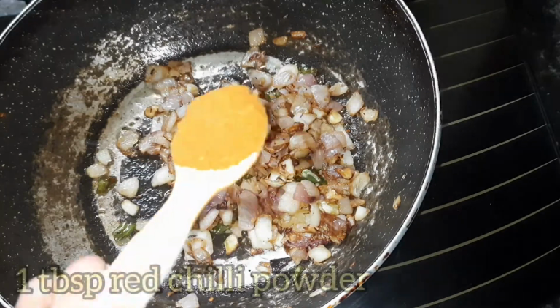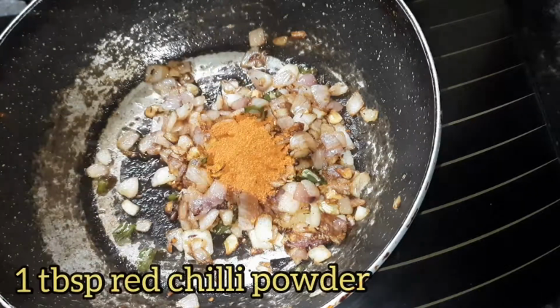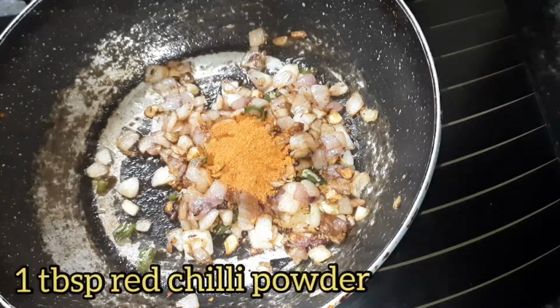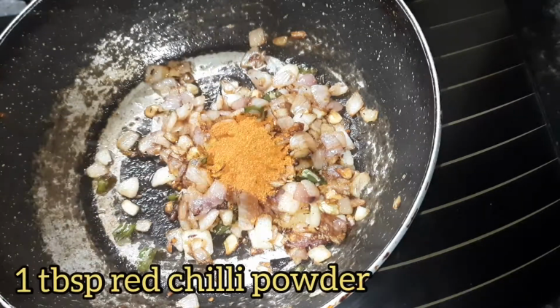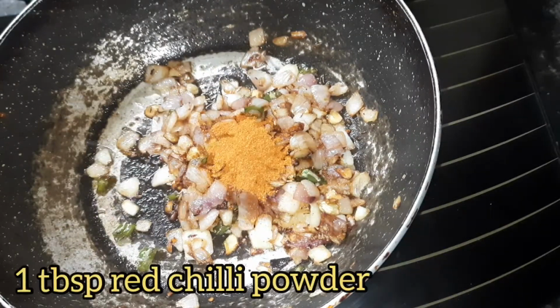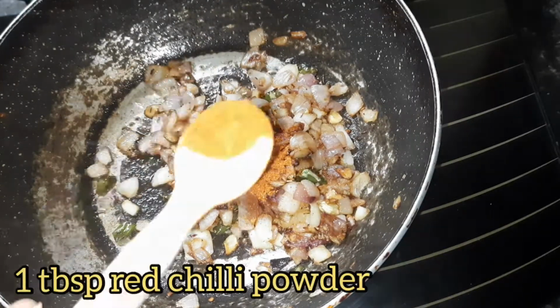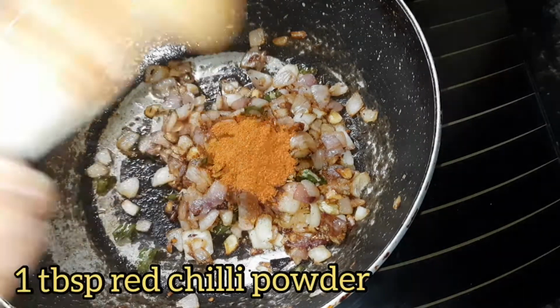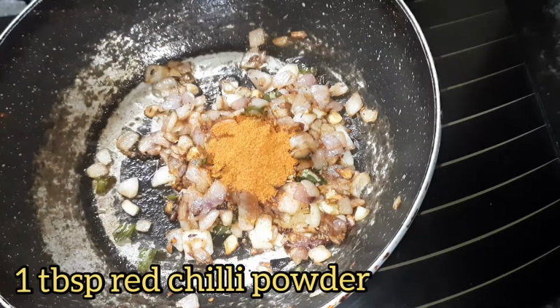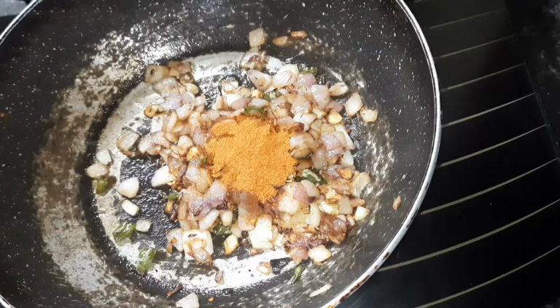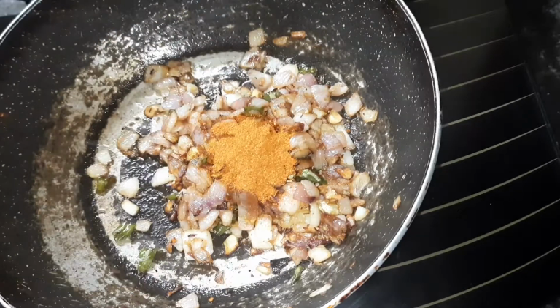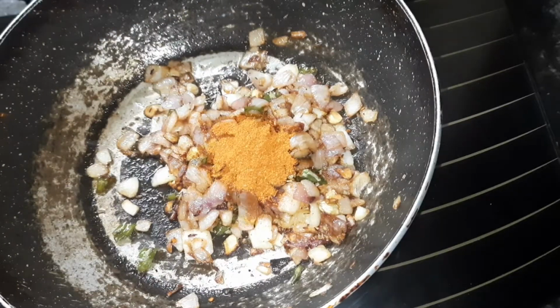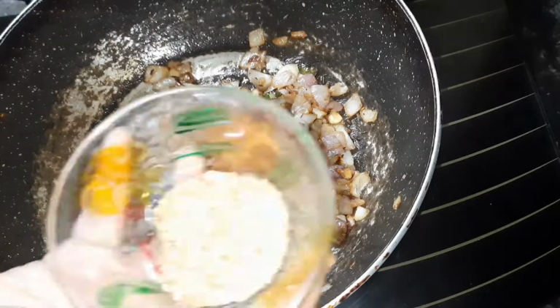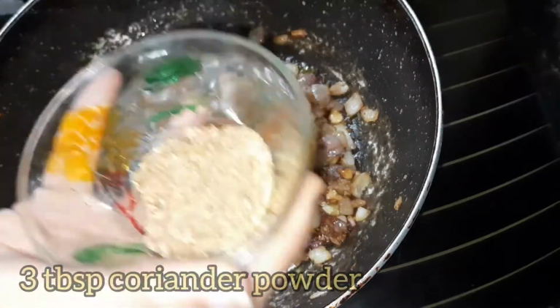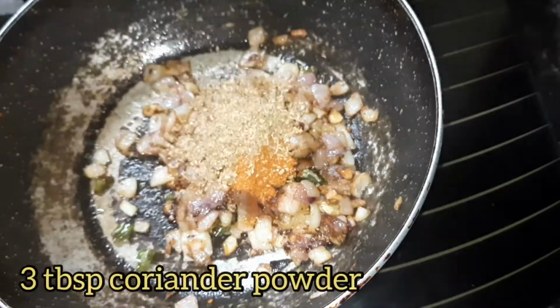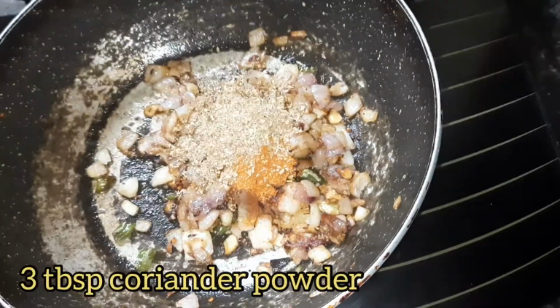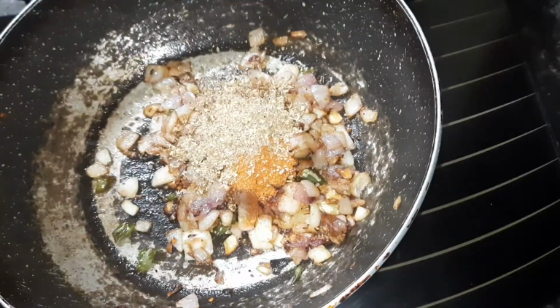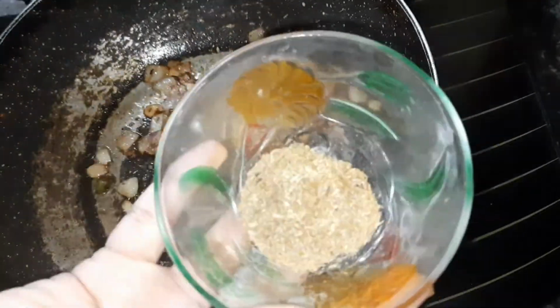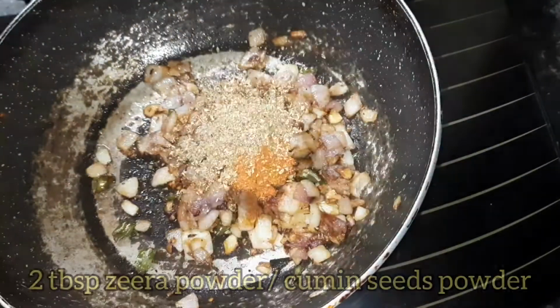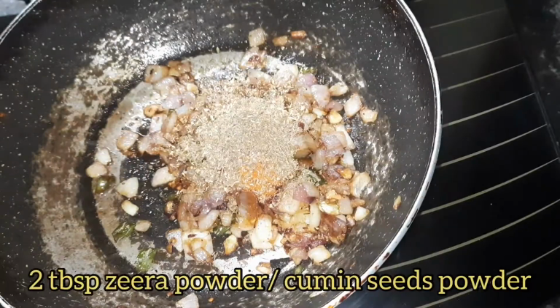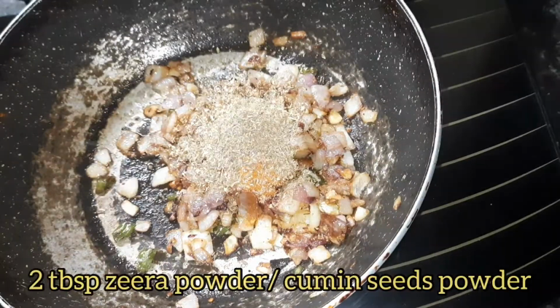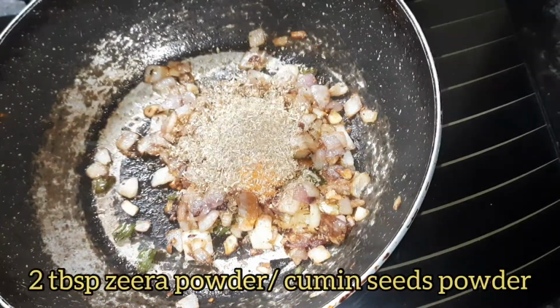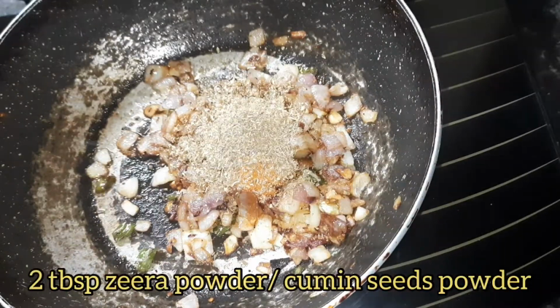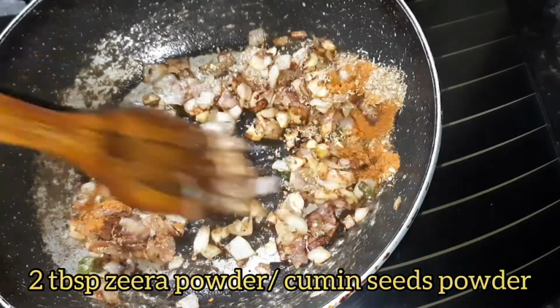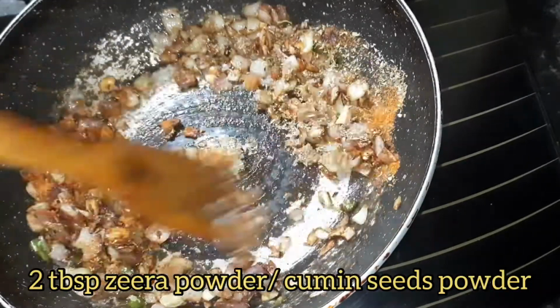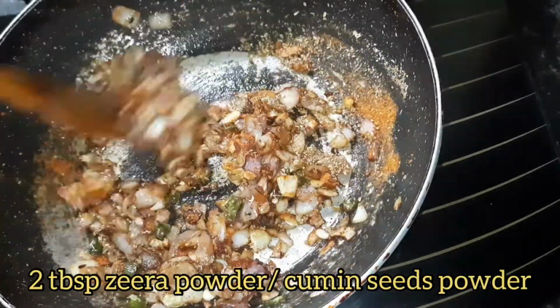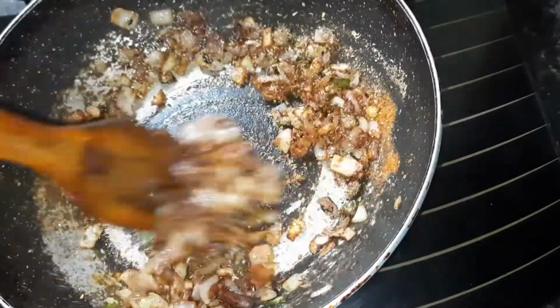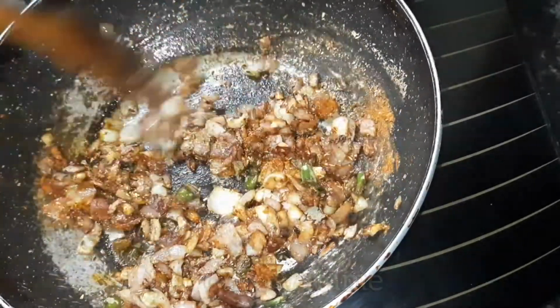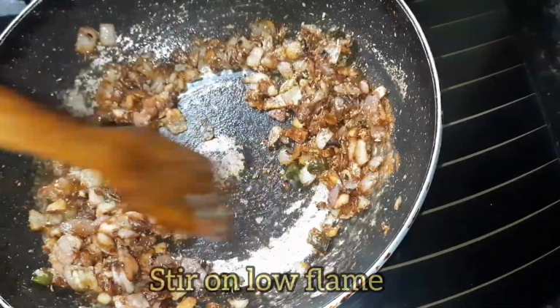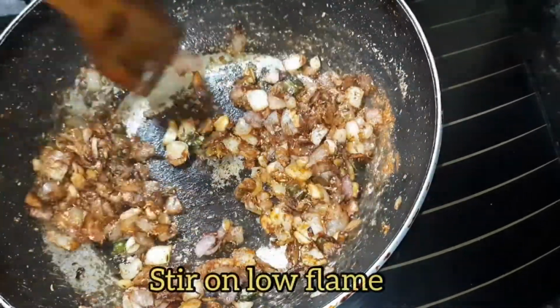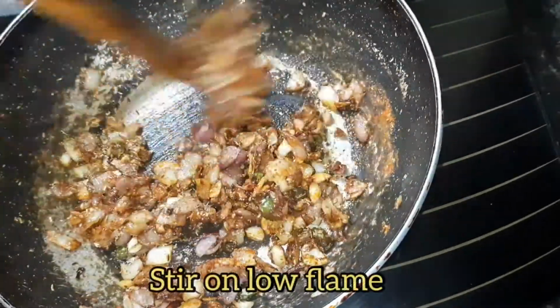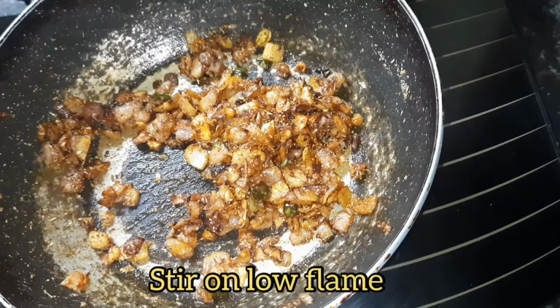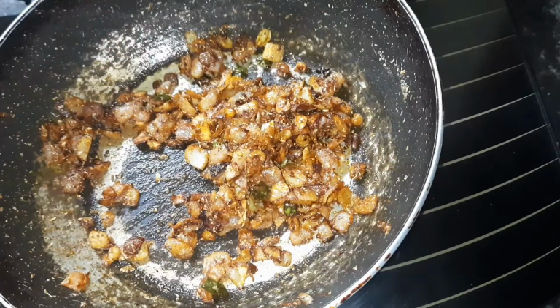Add 1 tablespoon of red chili powder, 3 tablespoons of coriander powder, and 2 tablespoons of zeera powder or cumin seeds powder. Stir them on low flame so the masalas do not burn.